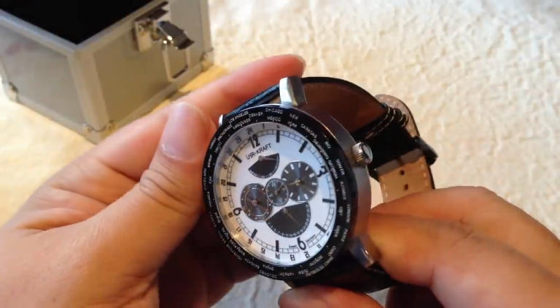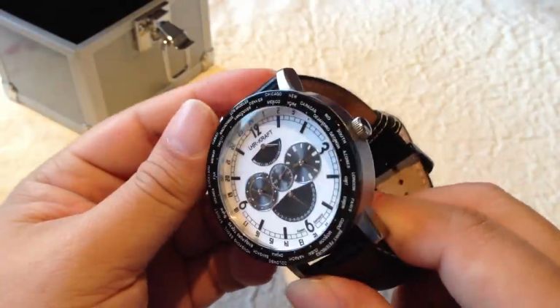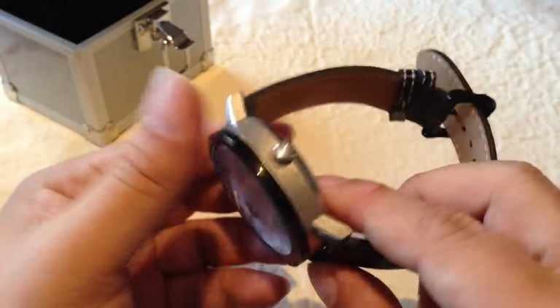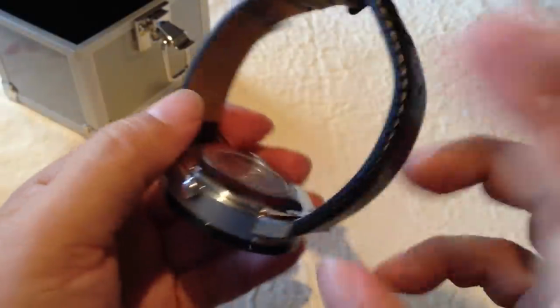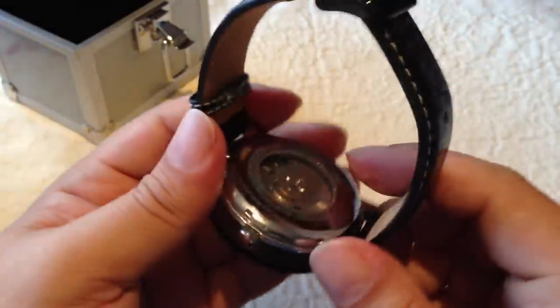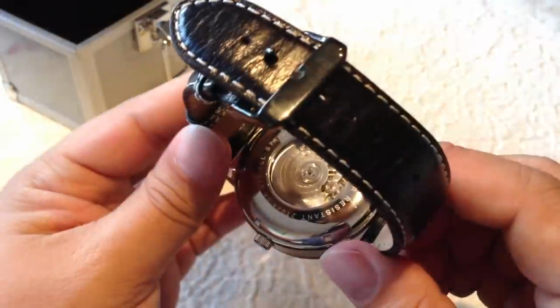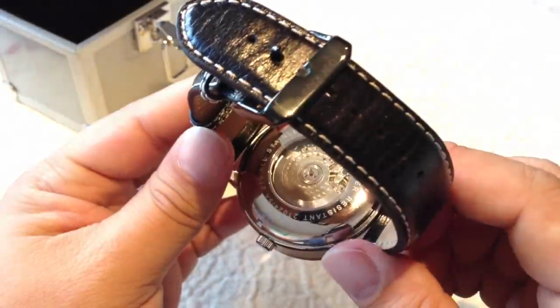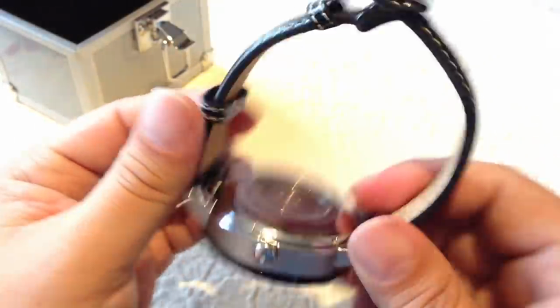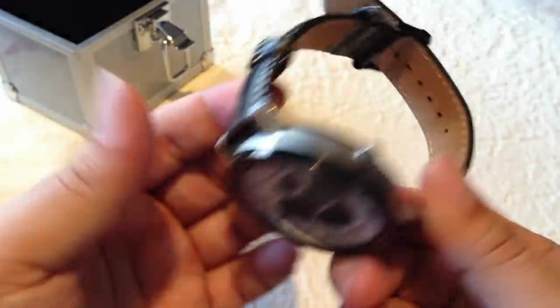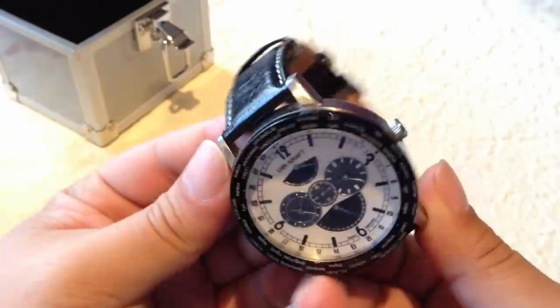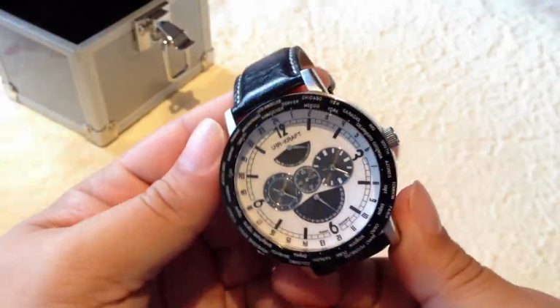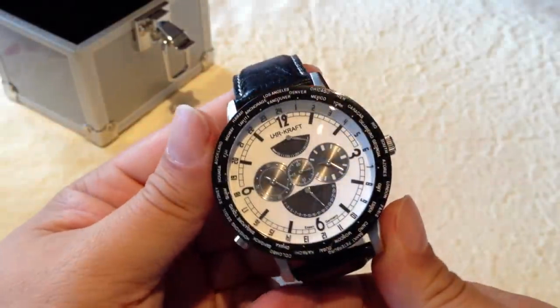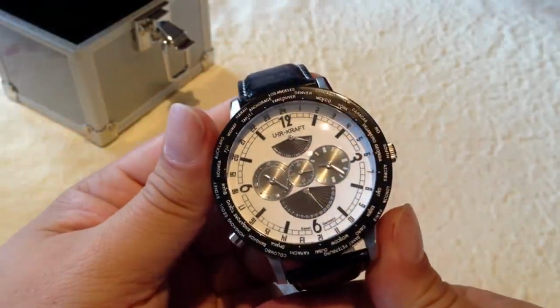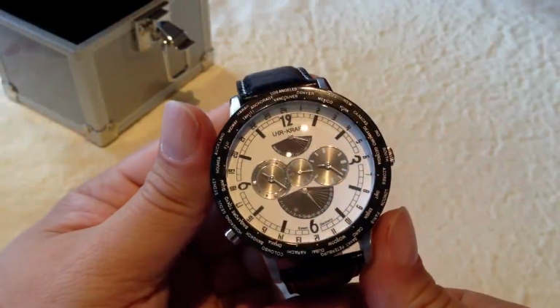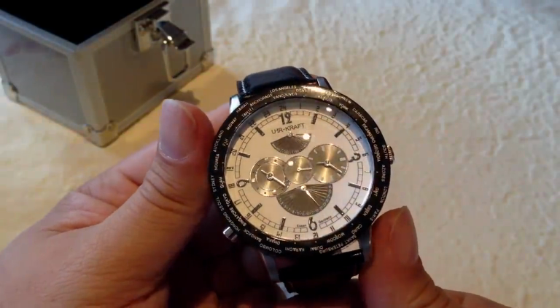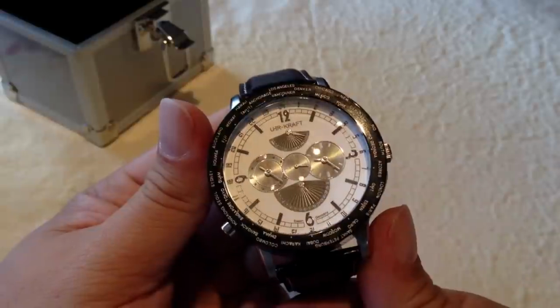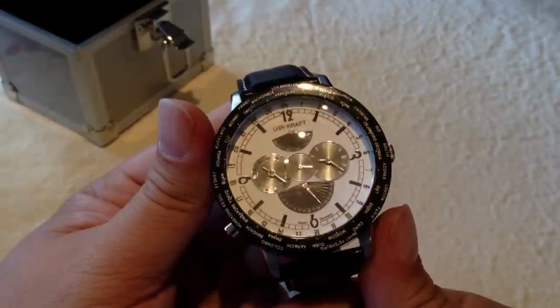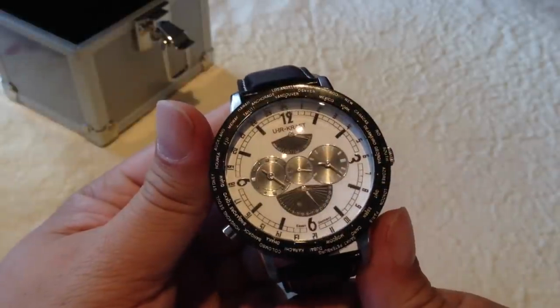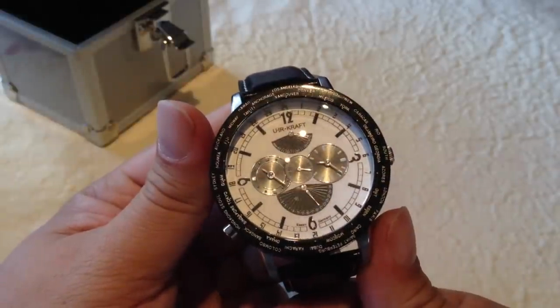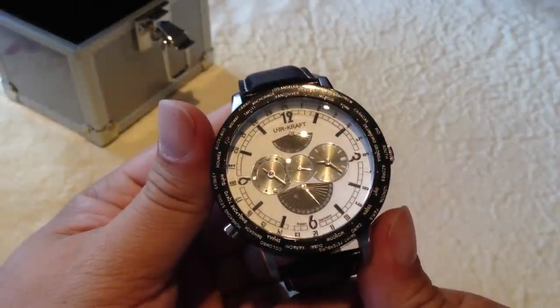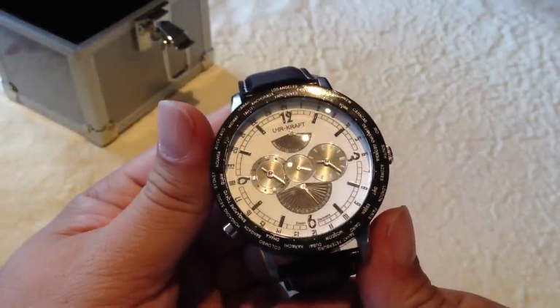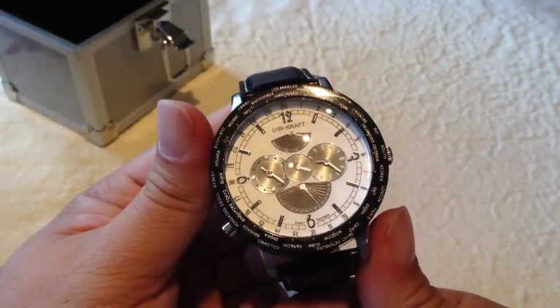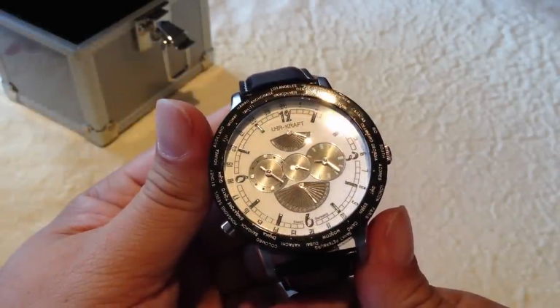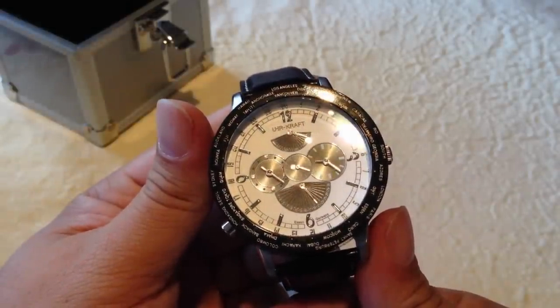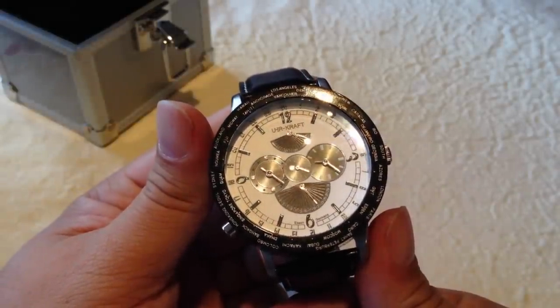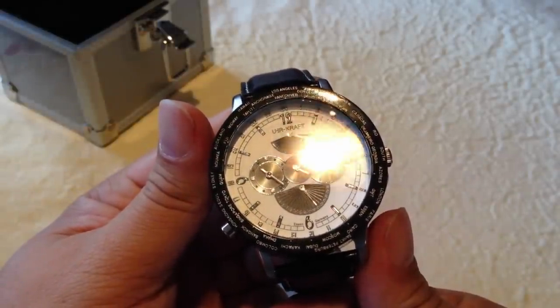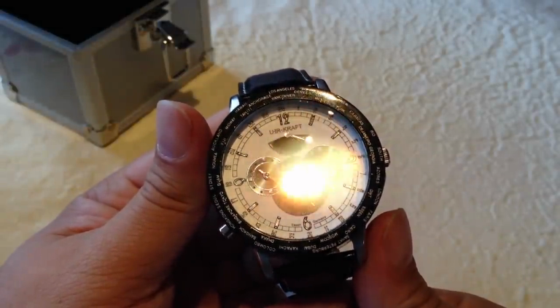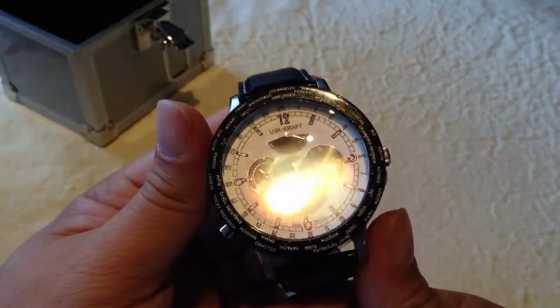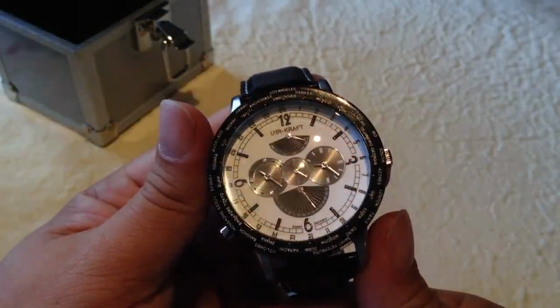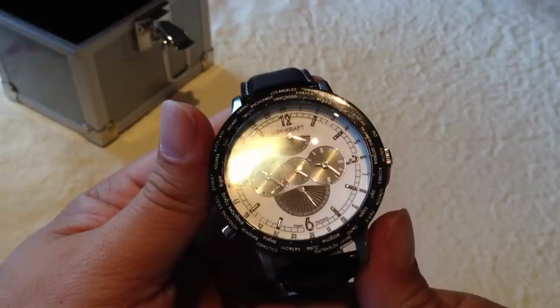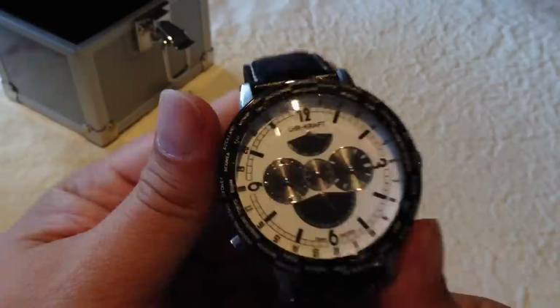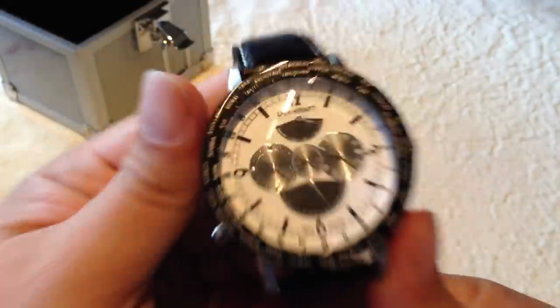Anyway, Uhrcraft — very cool watches. I think you're going to see these more and more. So check it out. Panda out.